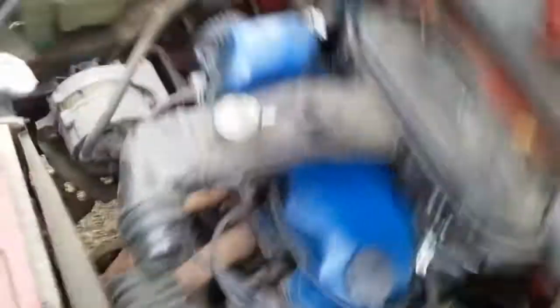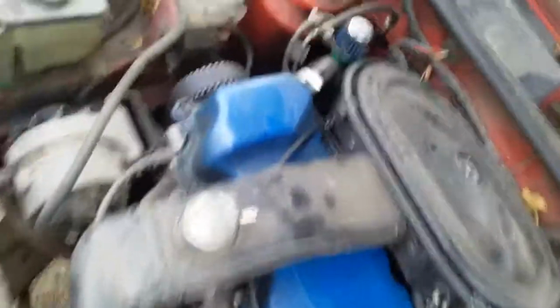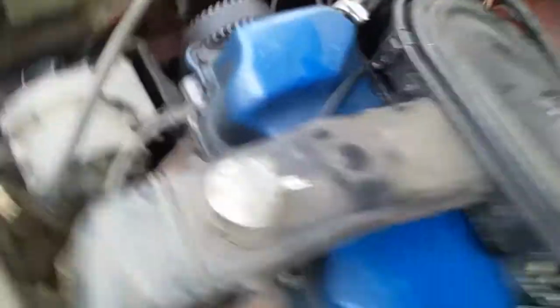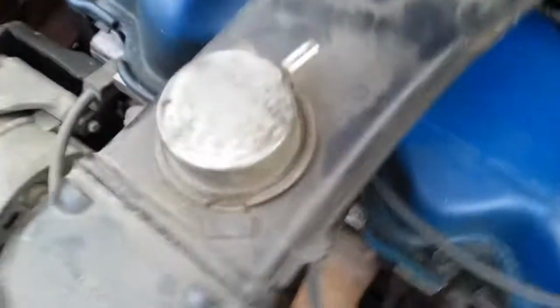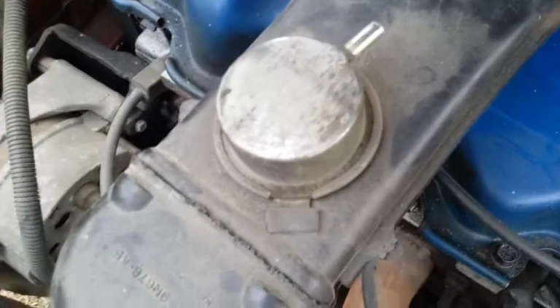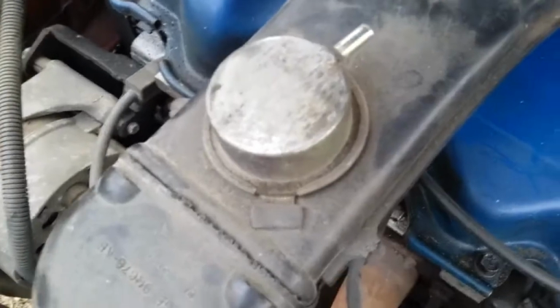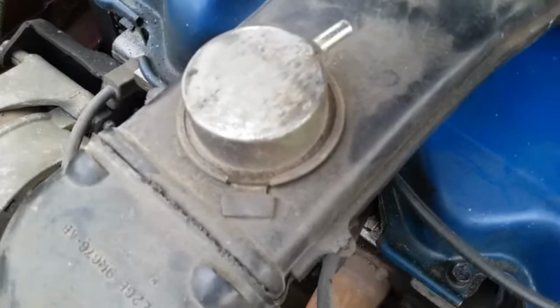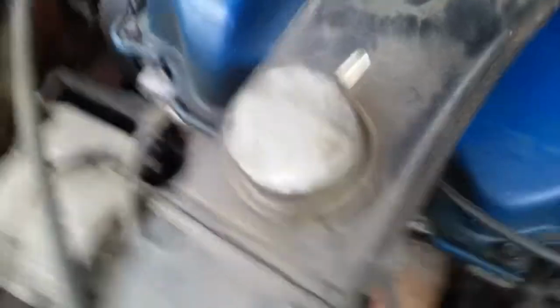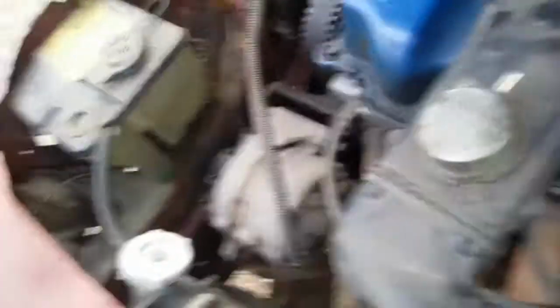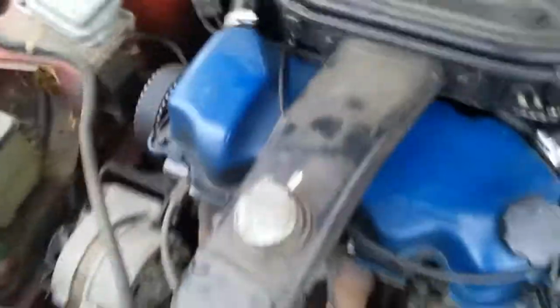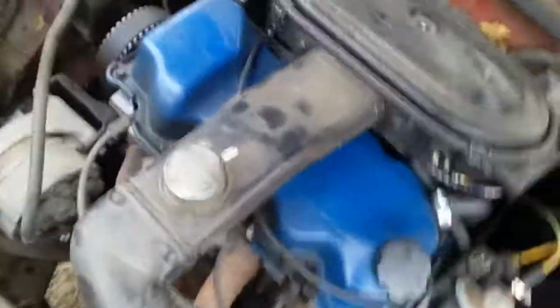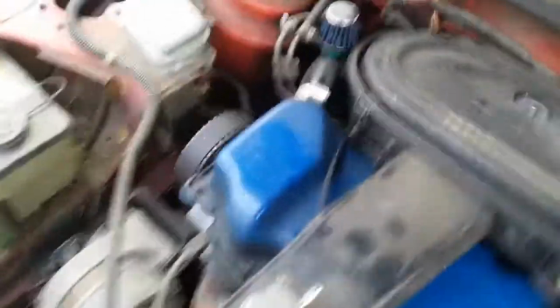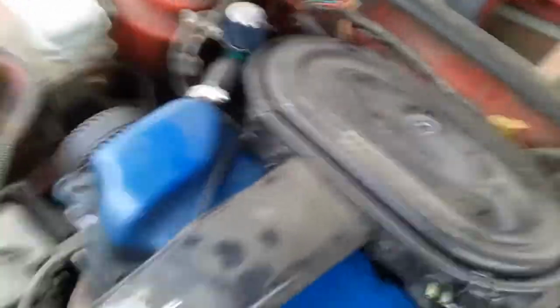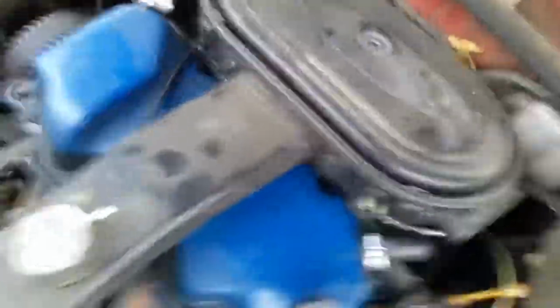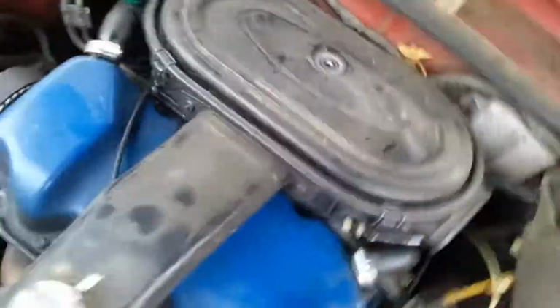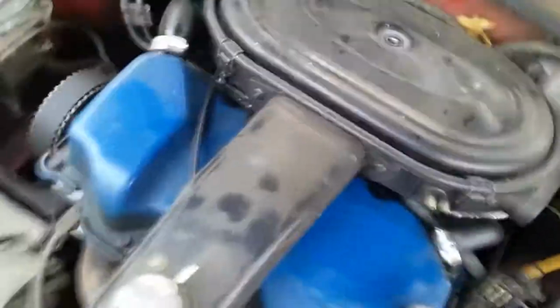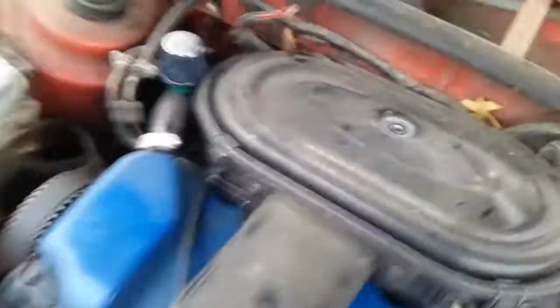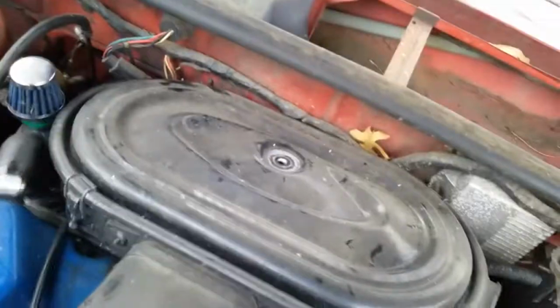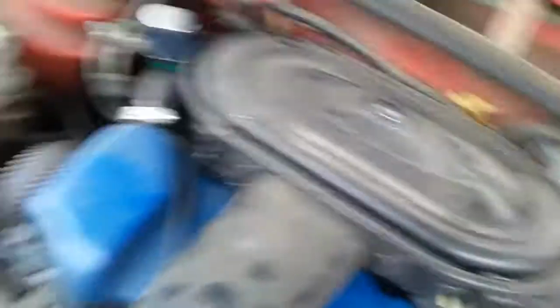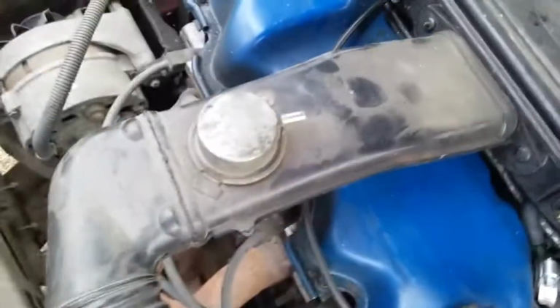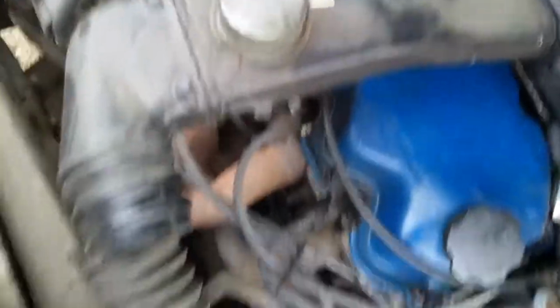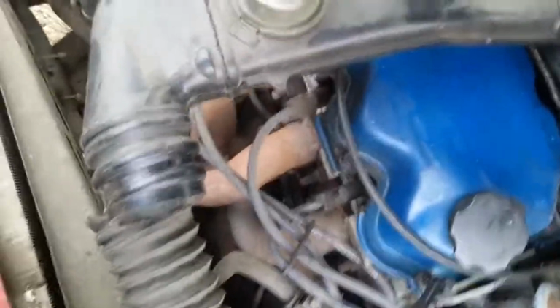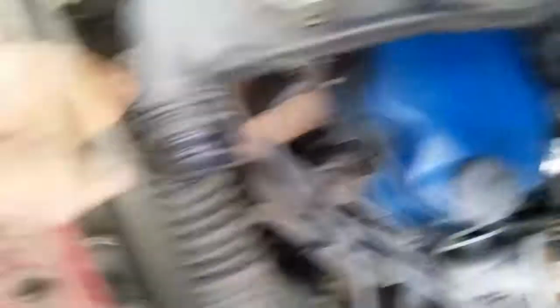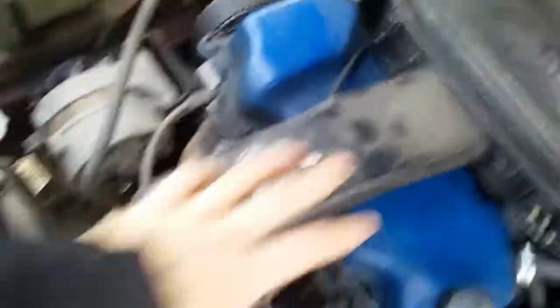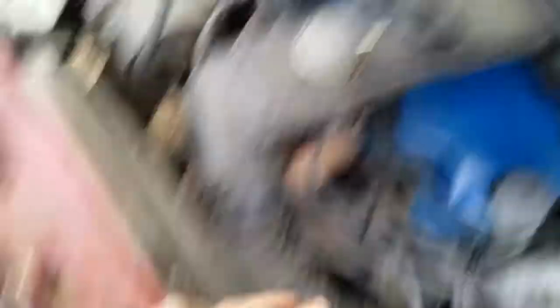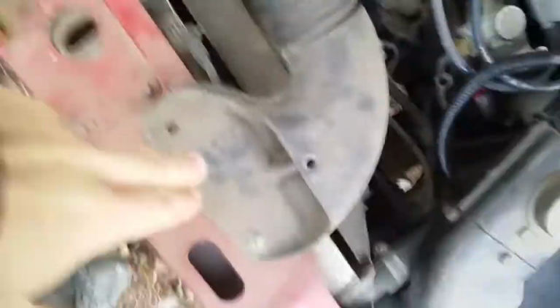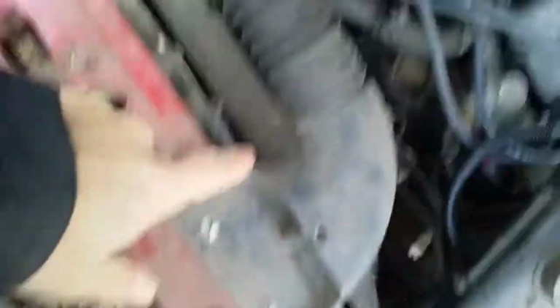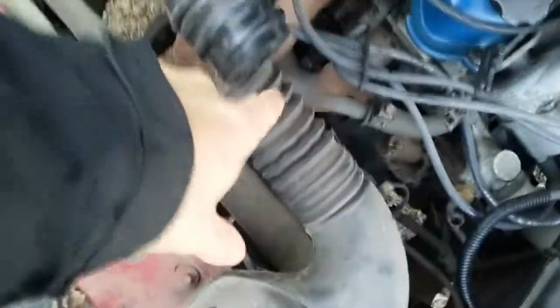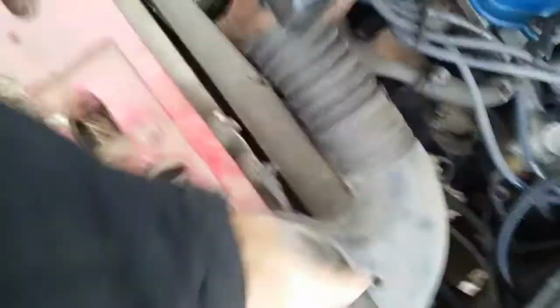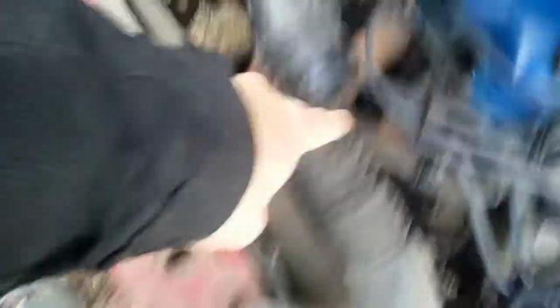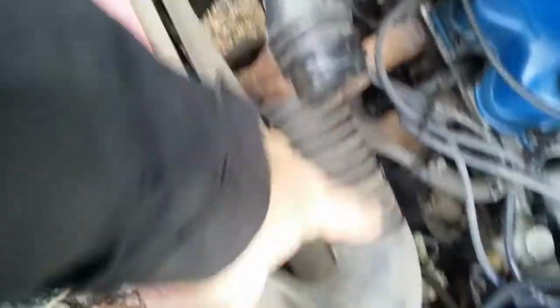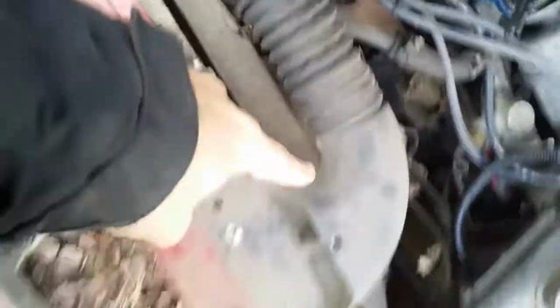This restricts airflow until your engine gets warm. So once you undo the nut, do that tin foil connection, and then disconnect this somewhere in here.